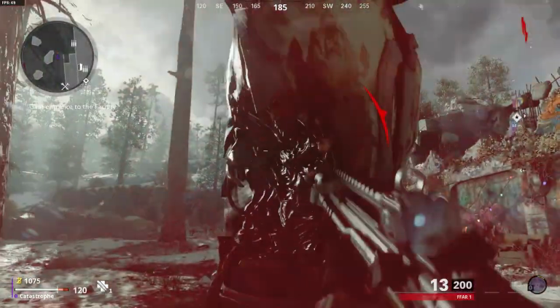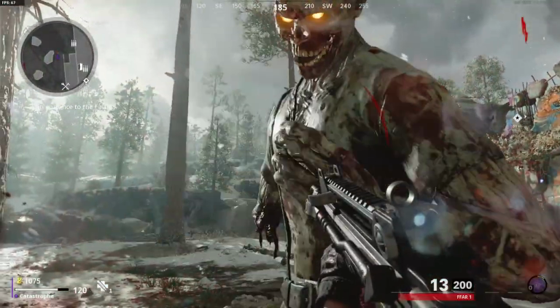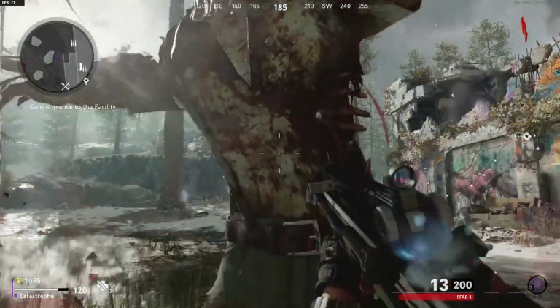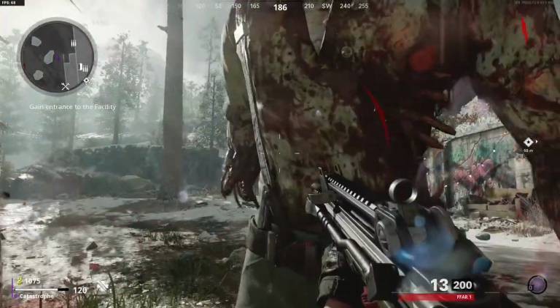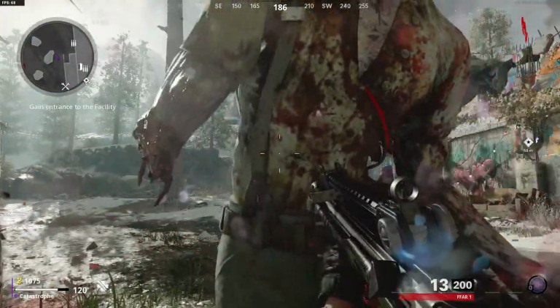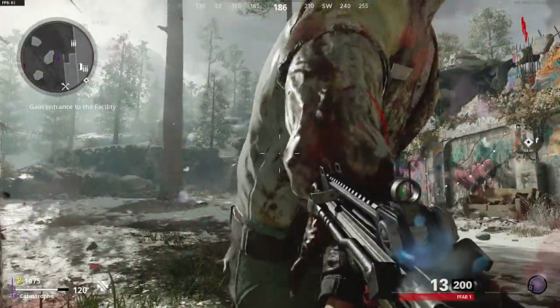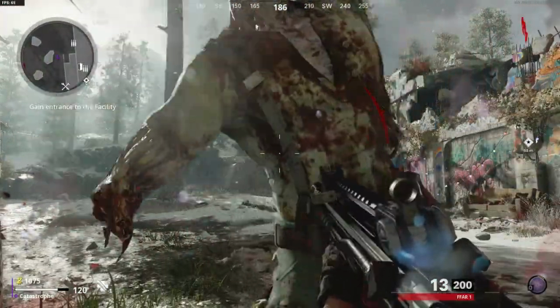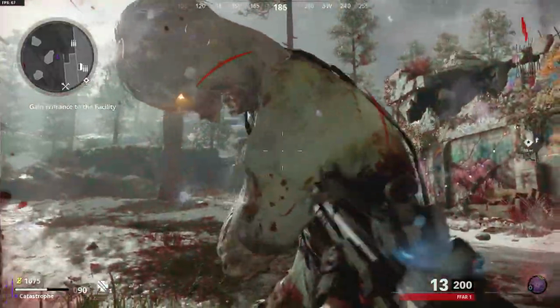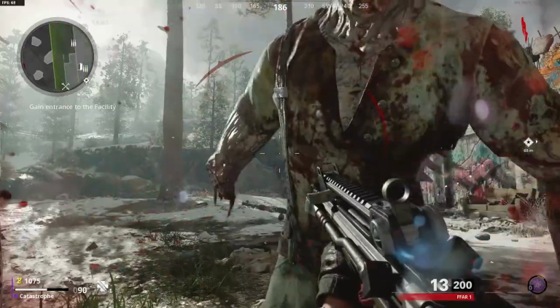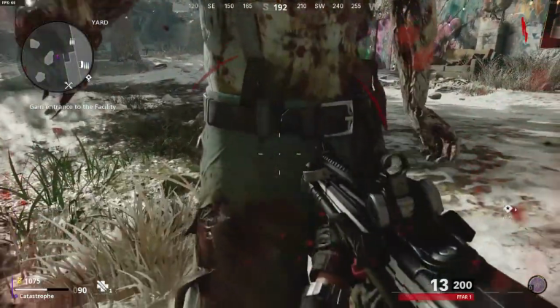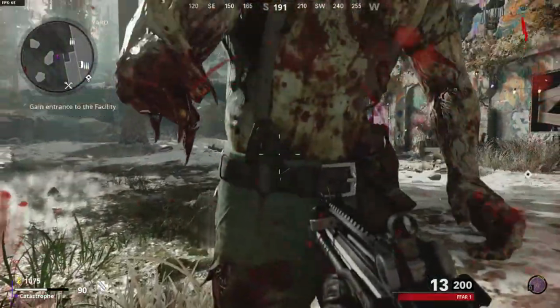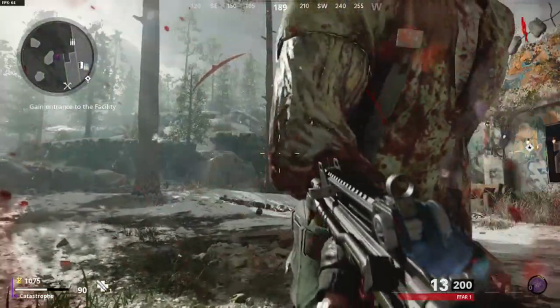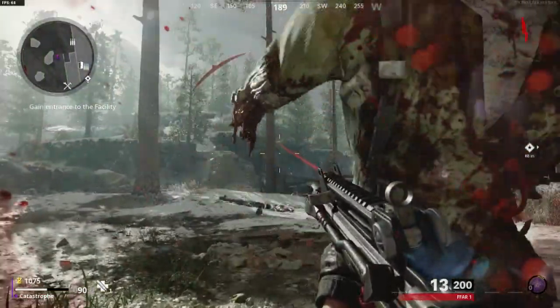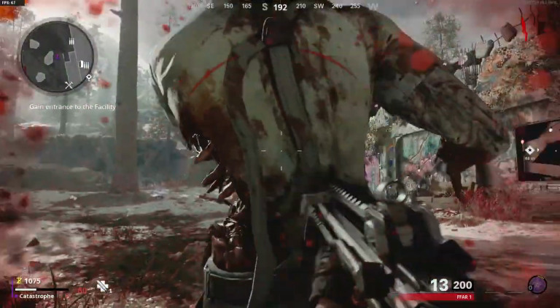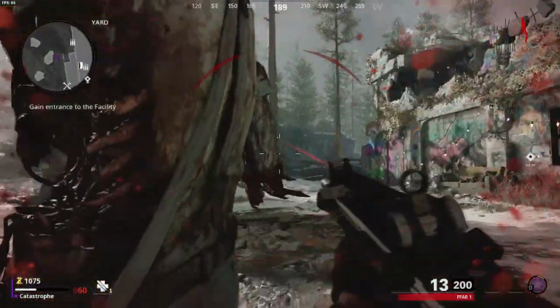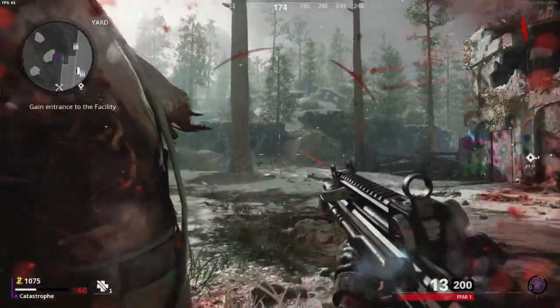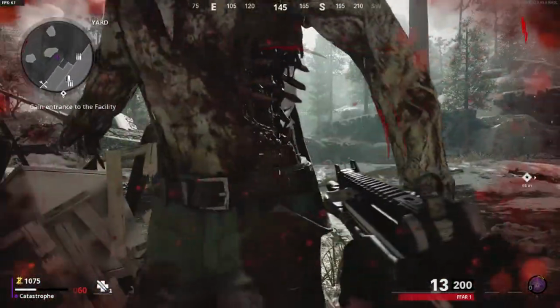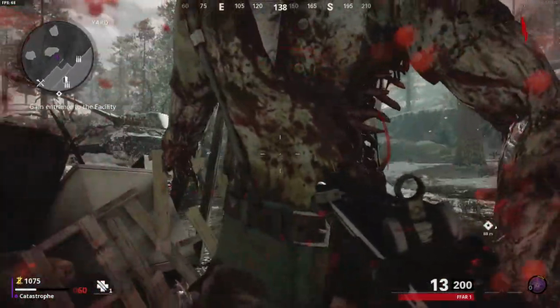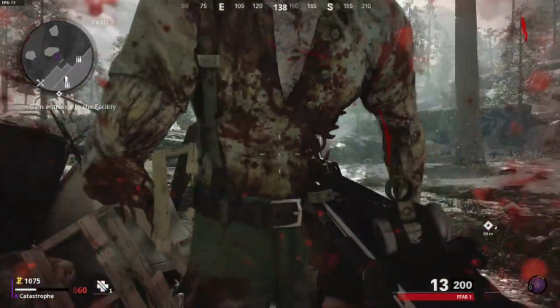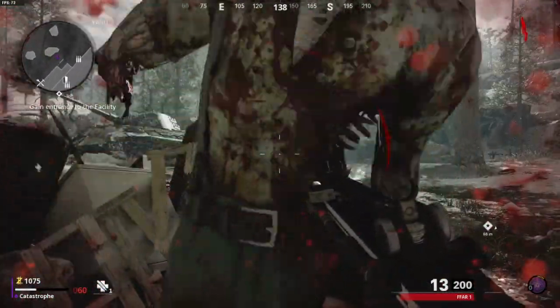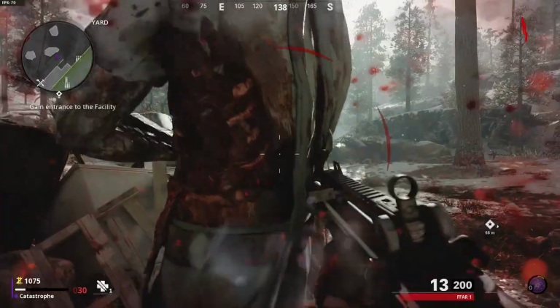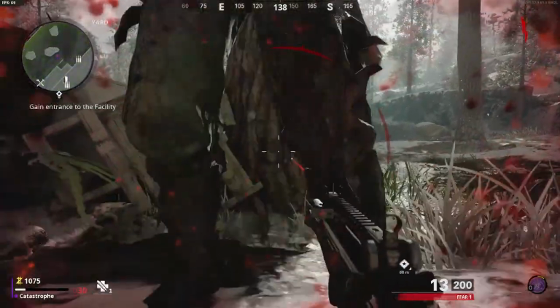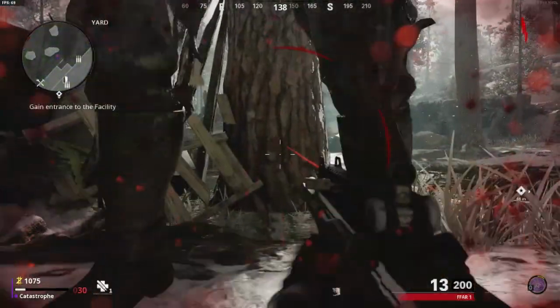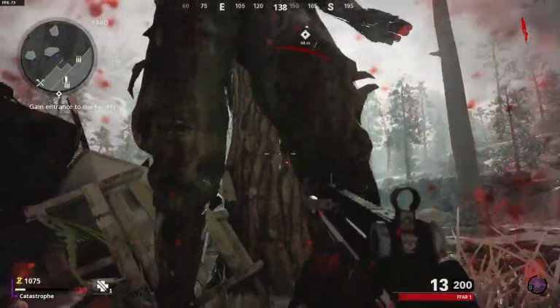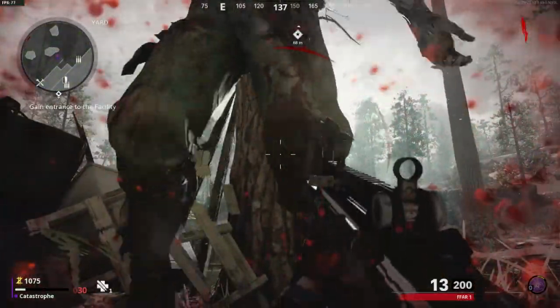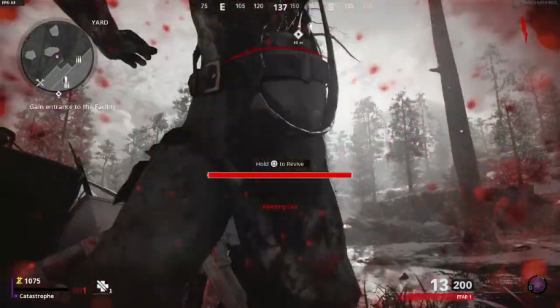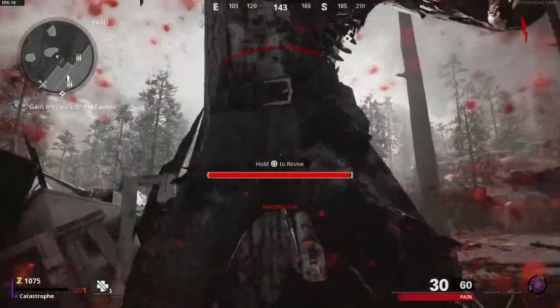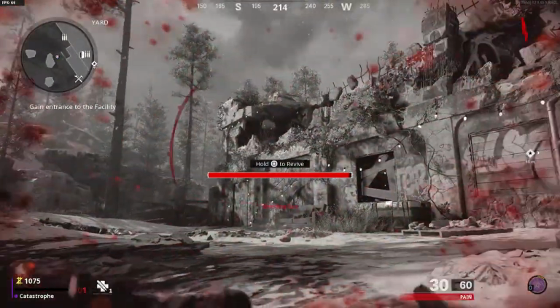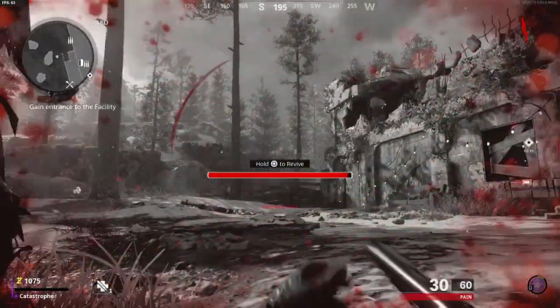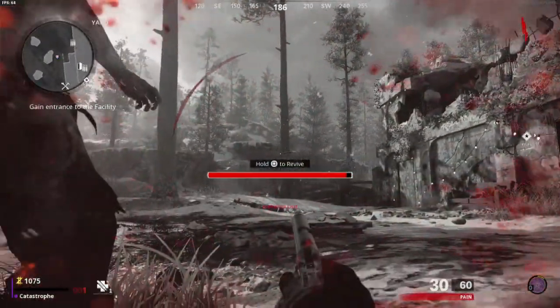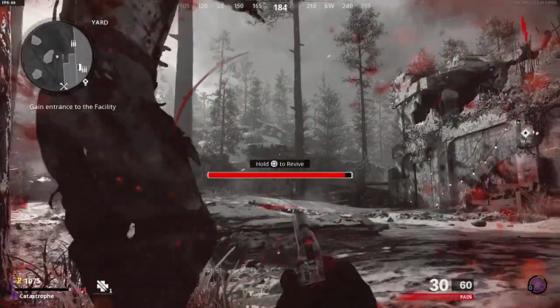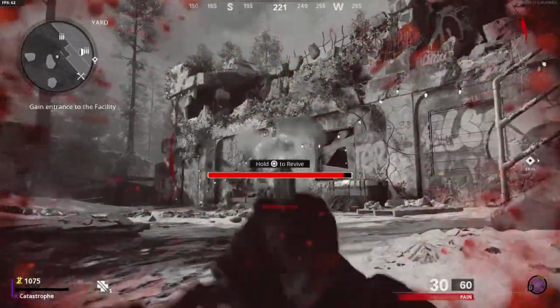For this glitch, you have to get the zombie to crouch and let it hit you until you go to 30 health. Once you hit 30 health, prone straight away. I'm at 60 now... now I'm at 30, I prone, and I die.